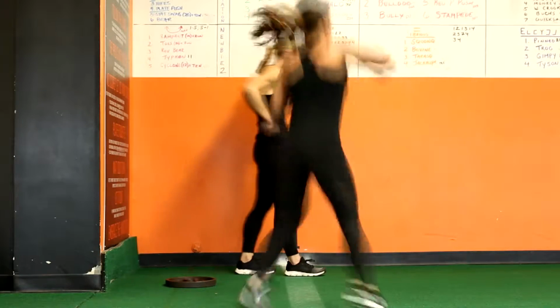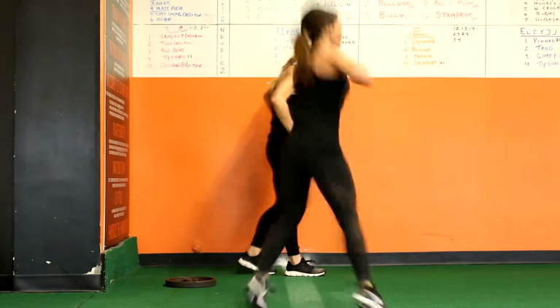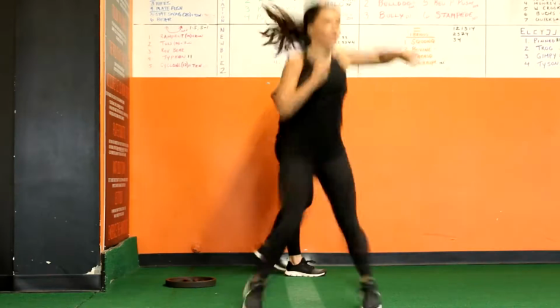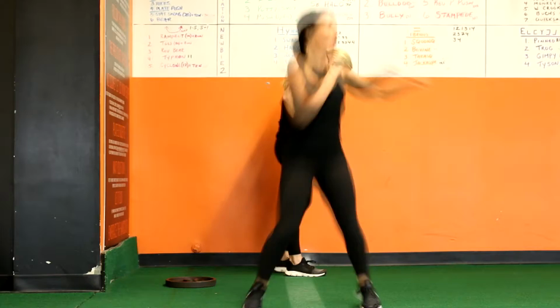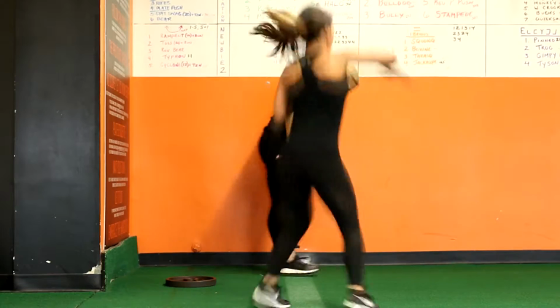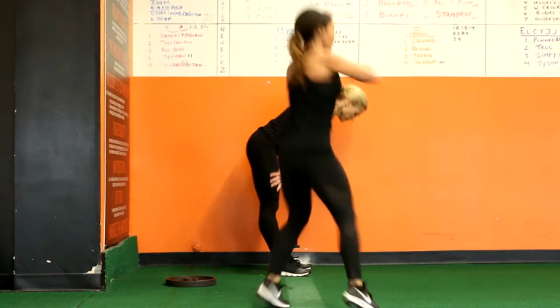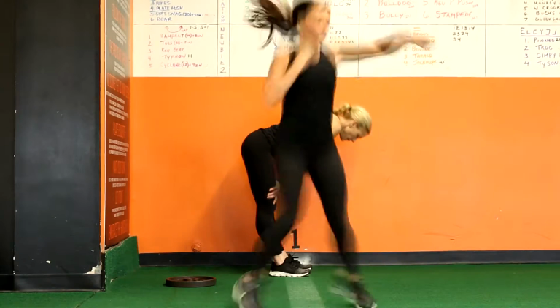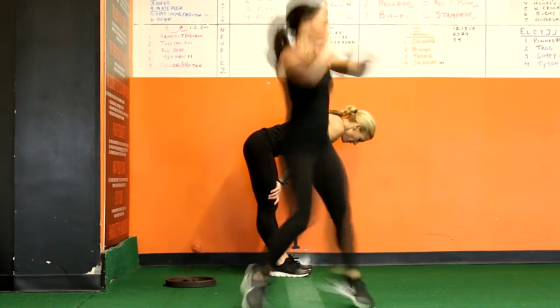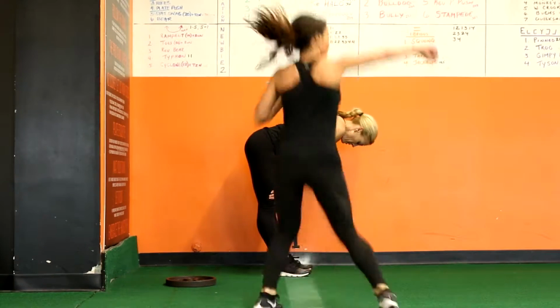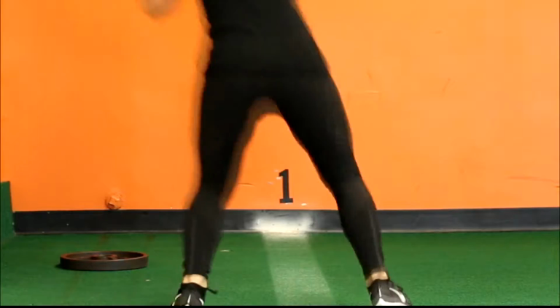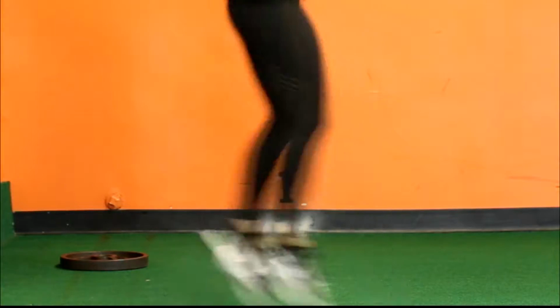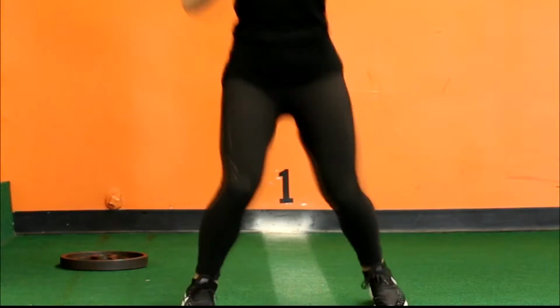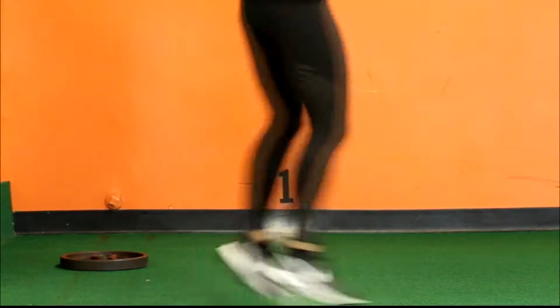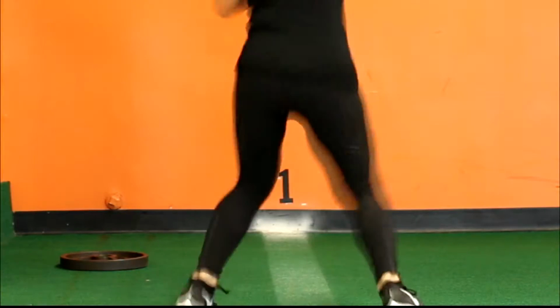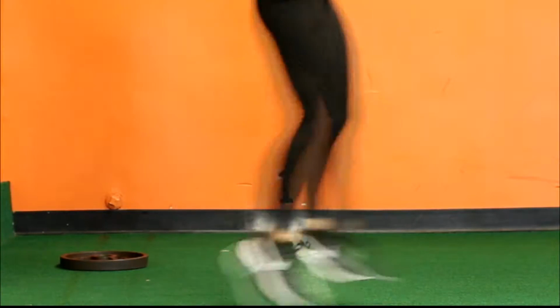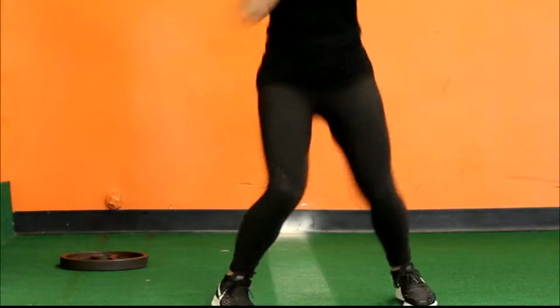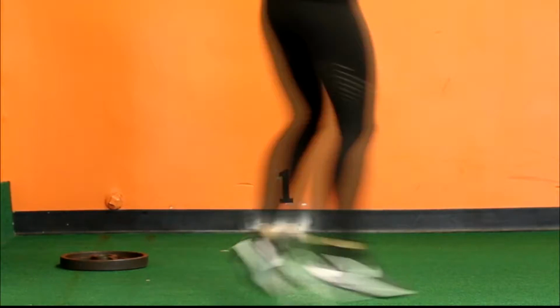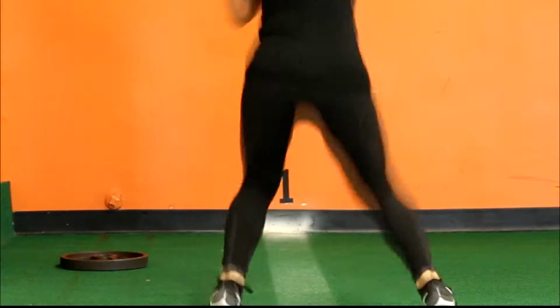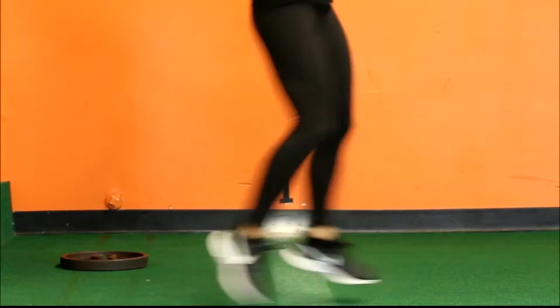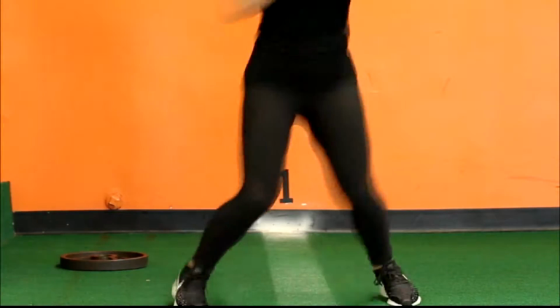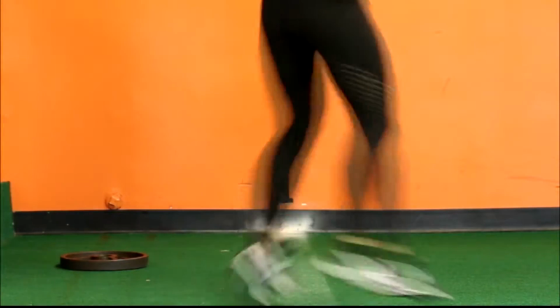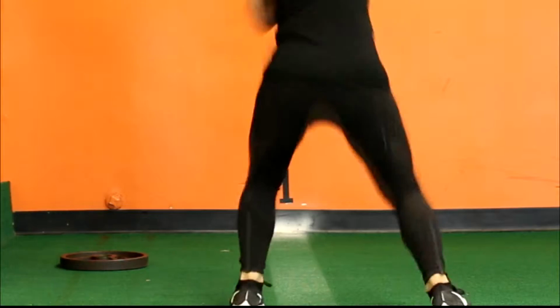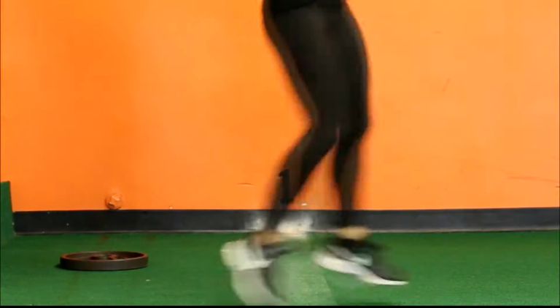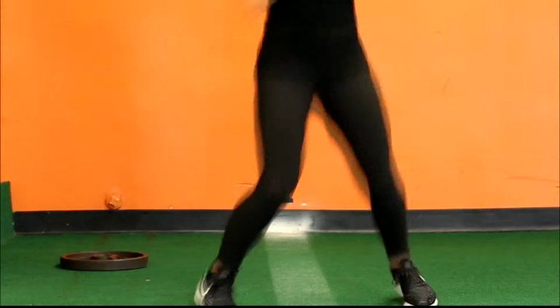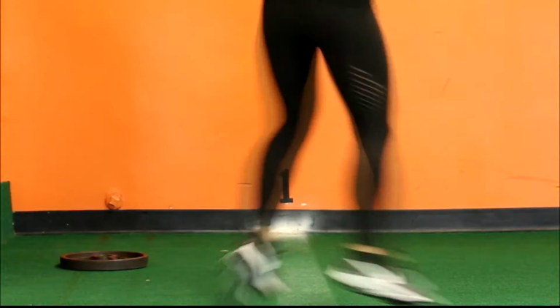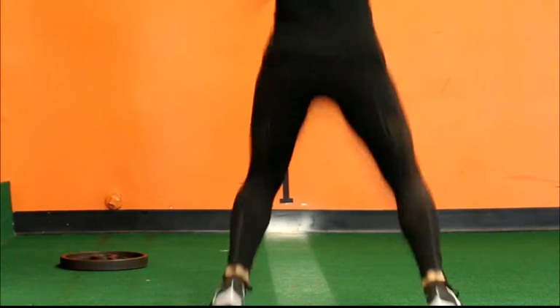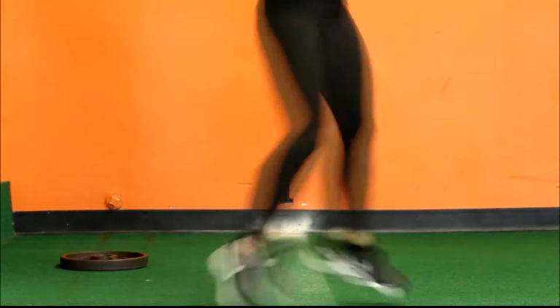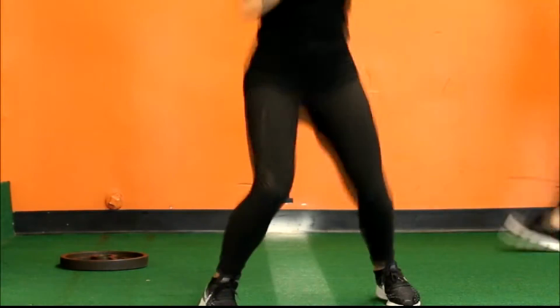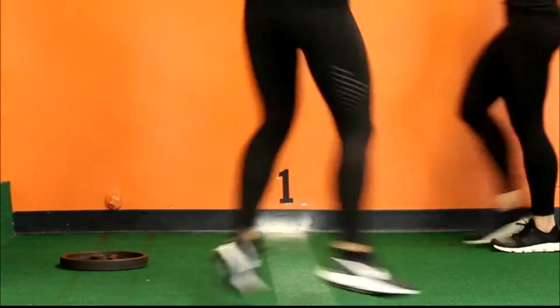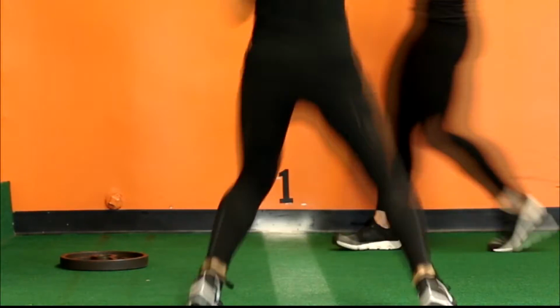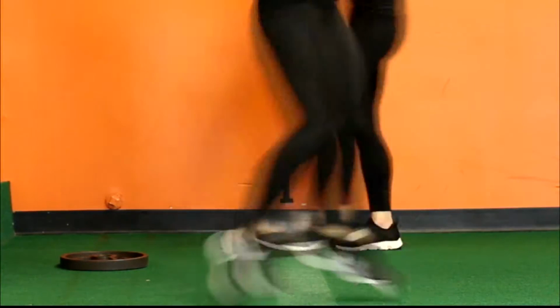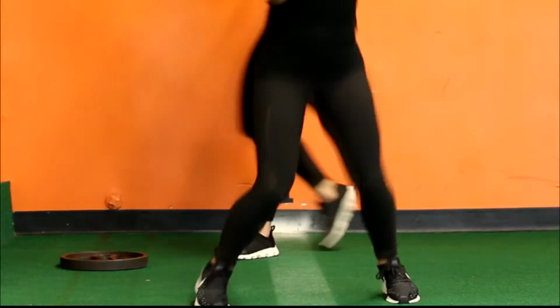Just like the regular Tyson, all of the power for the torque and twist is generated from your back leg. Drive the hip forward while simultaneously throwing a punch with the same hand.